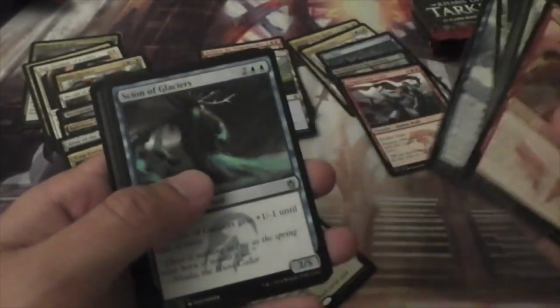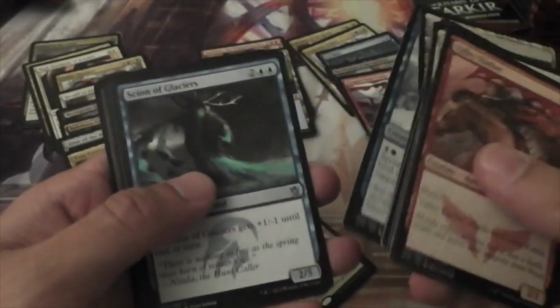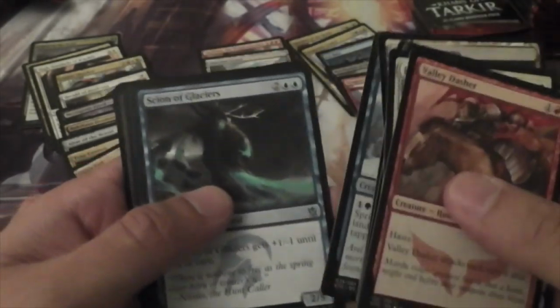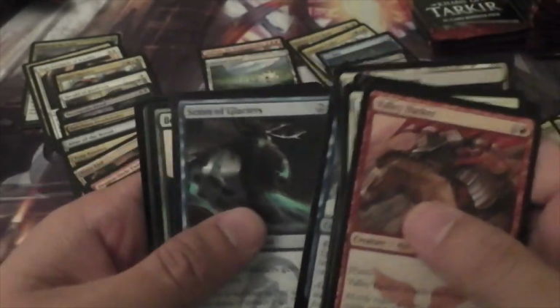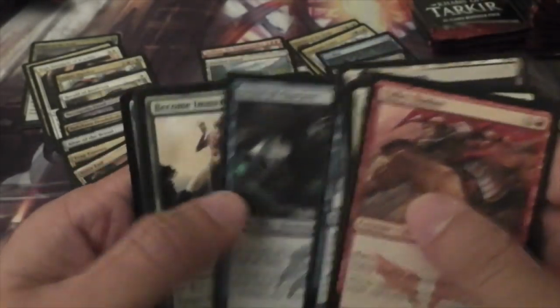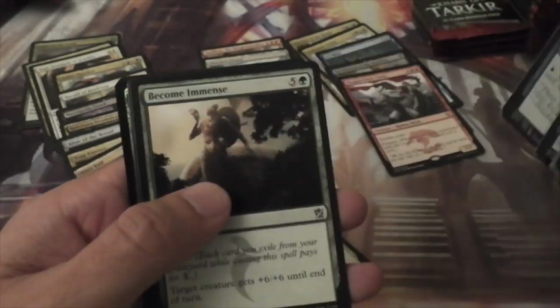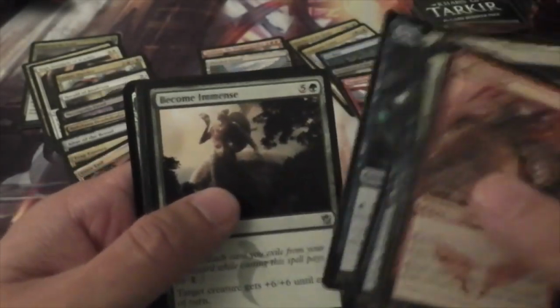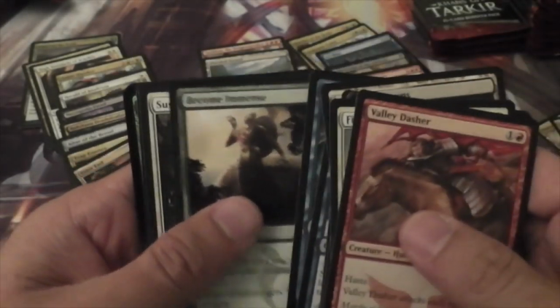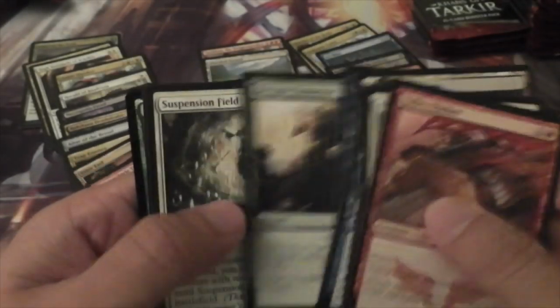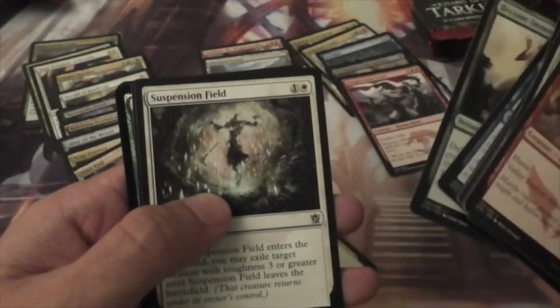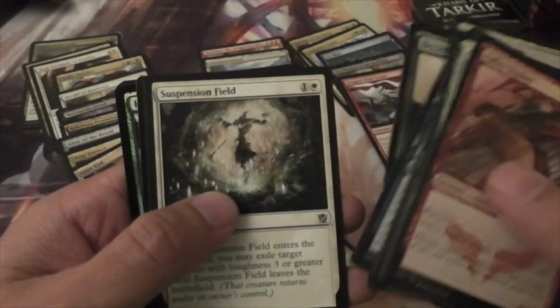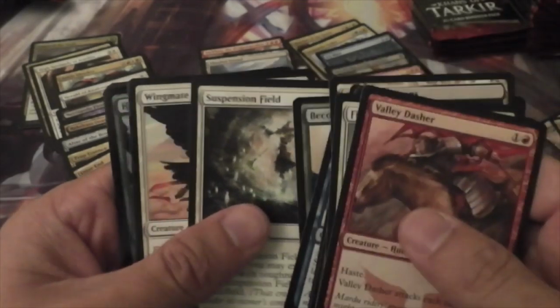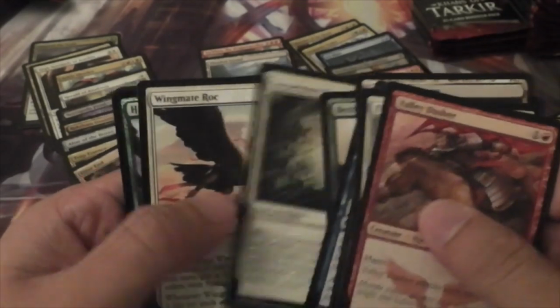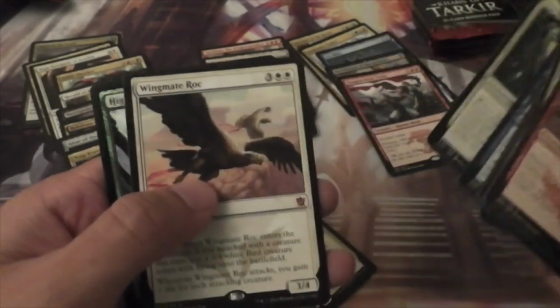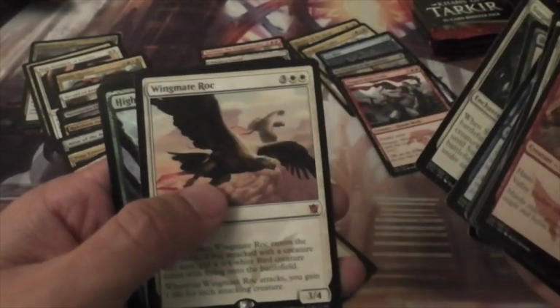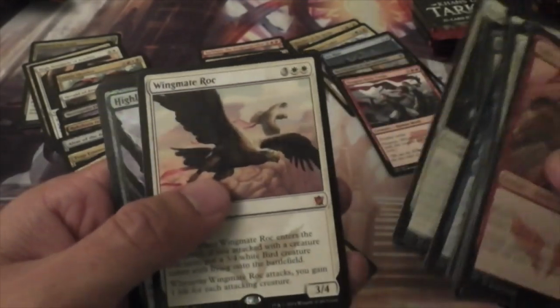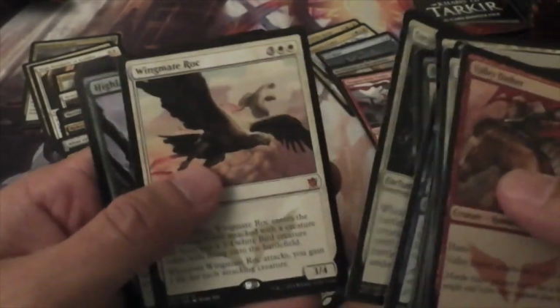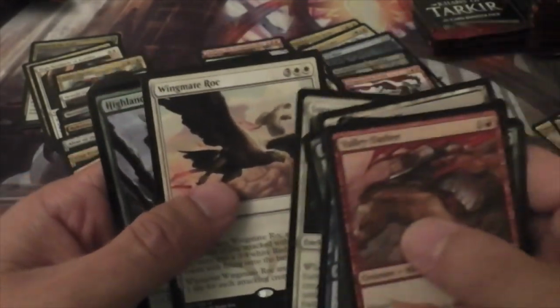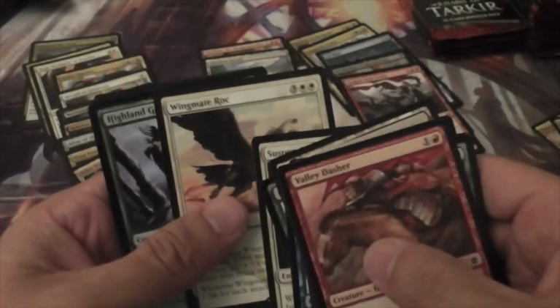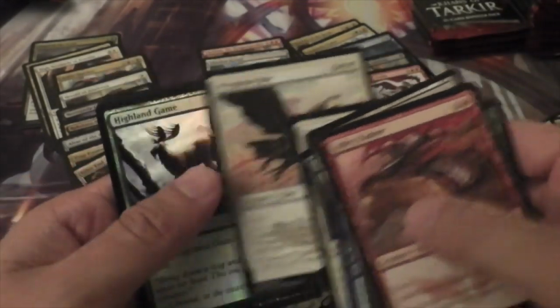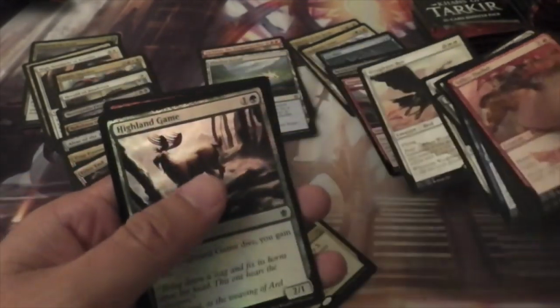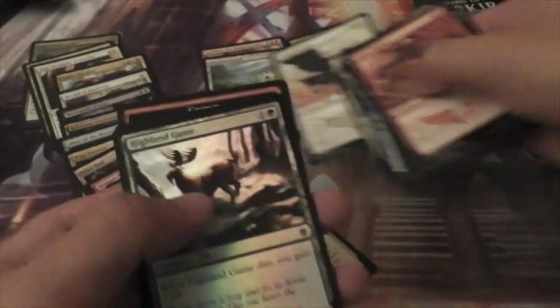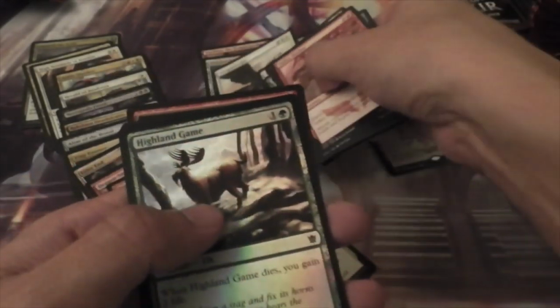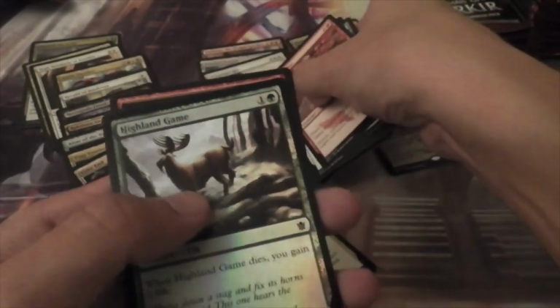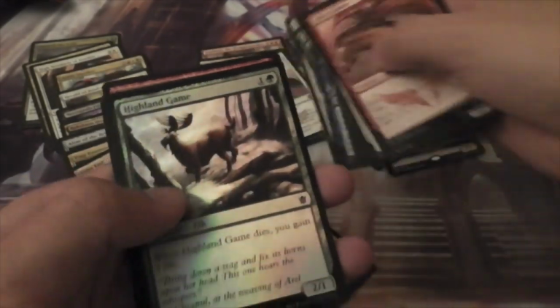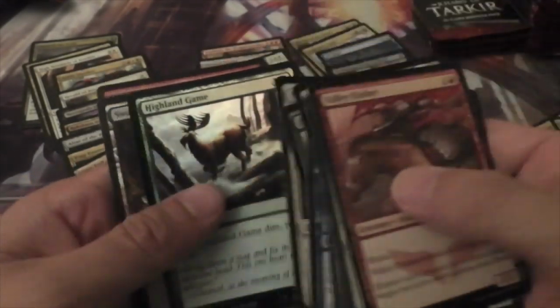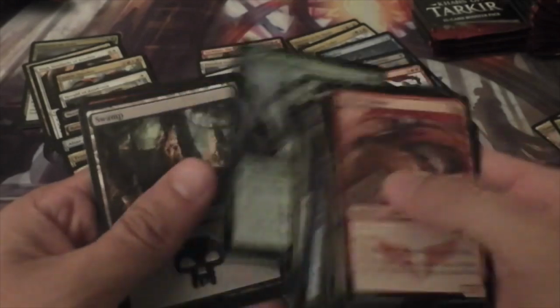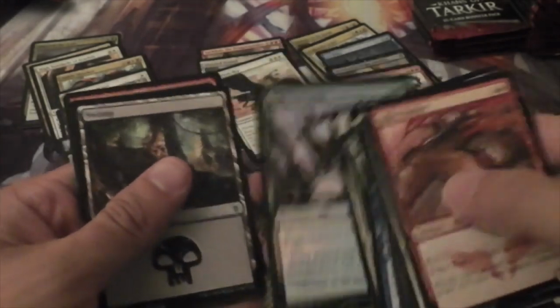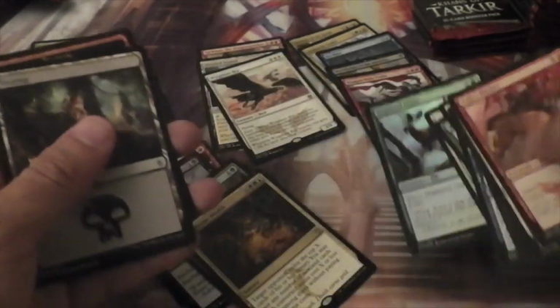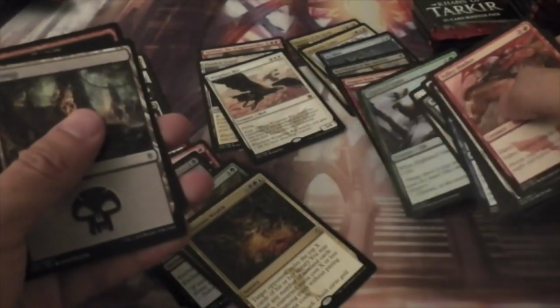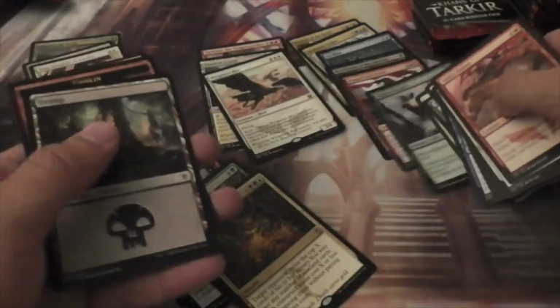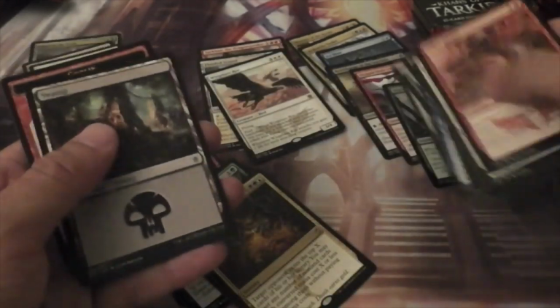Now we have a Scion of Glaciers, Become Immense, Suspension Field, and a Wingmate Roc. Alright, that's a pretty good one. And a Foil Highland Game.